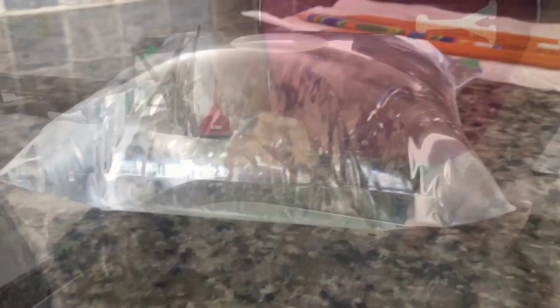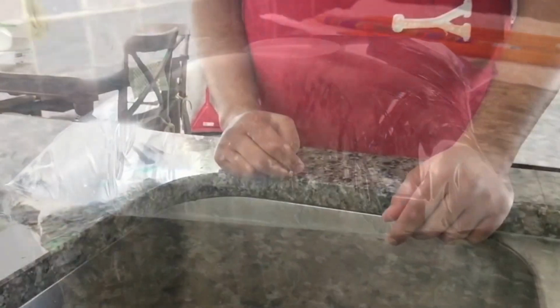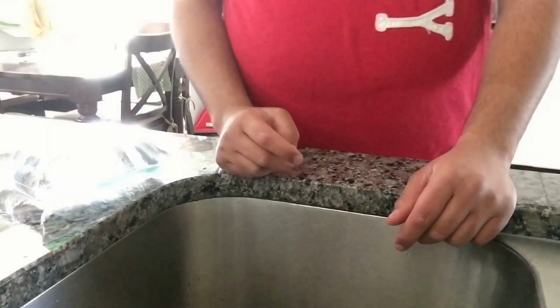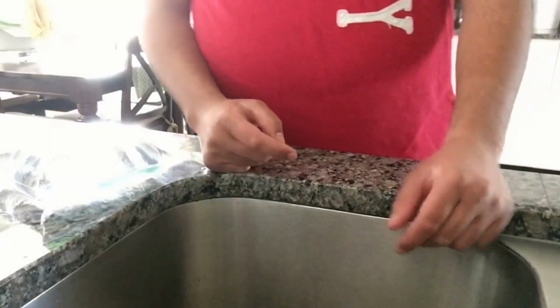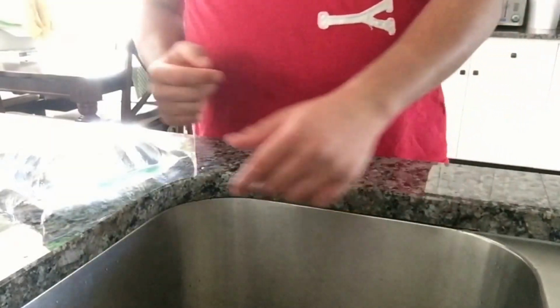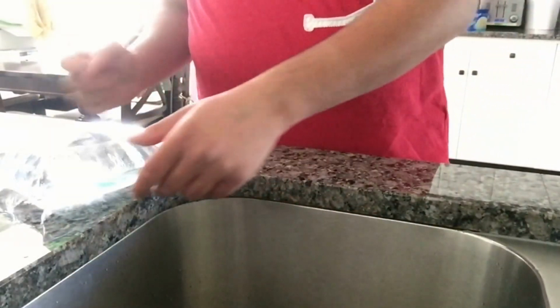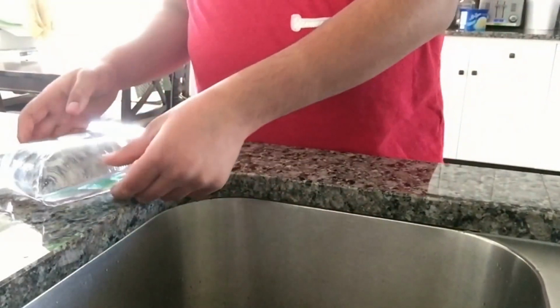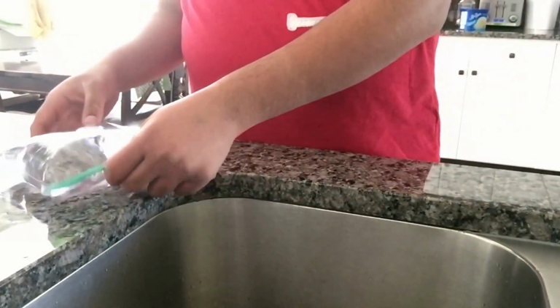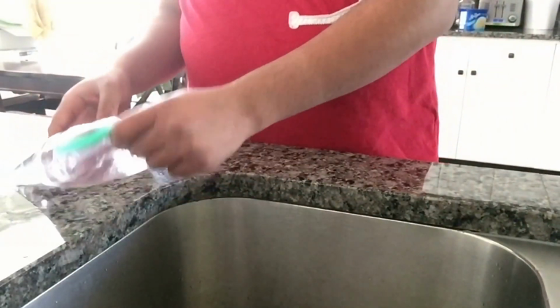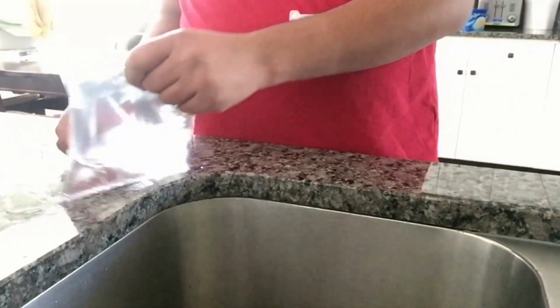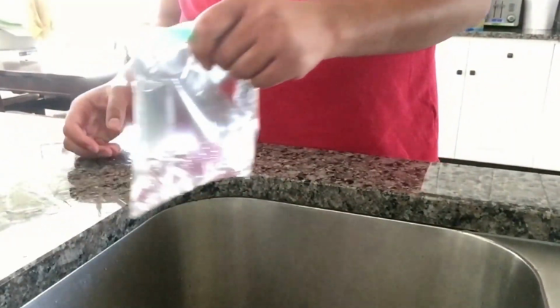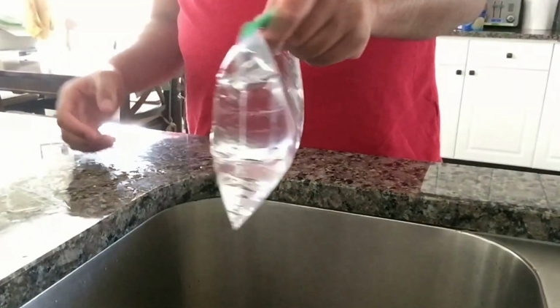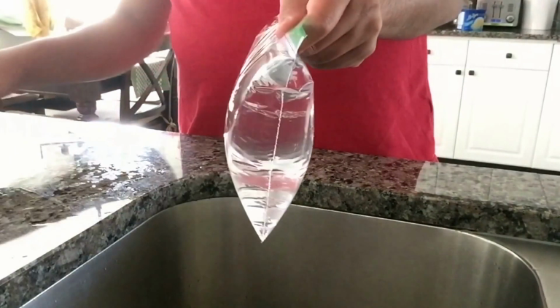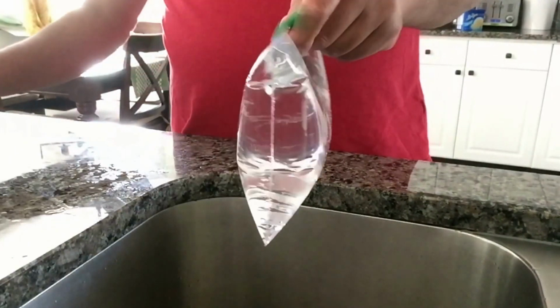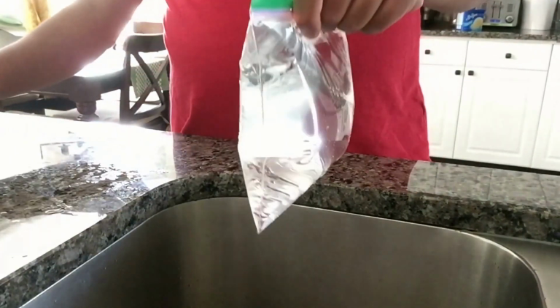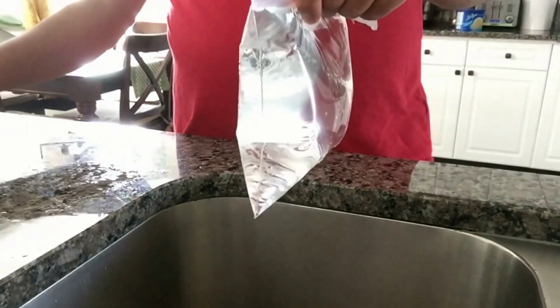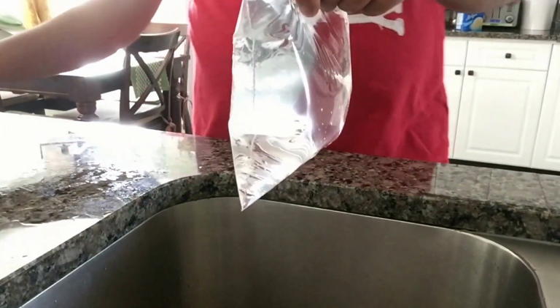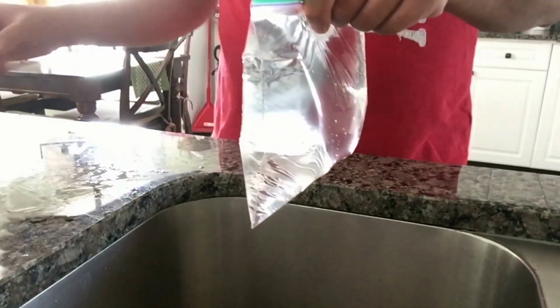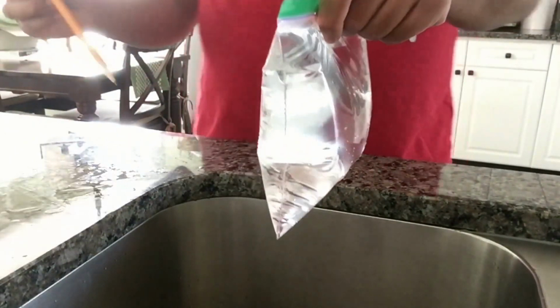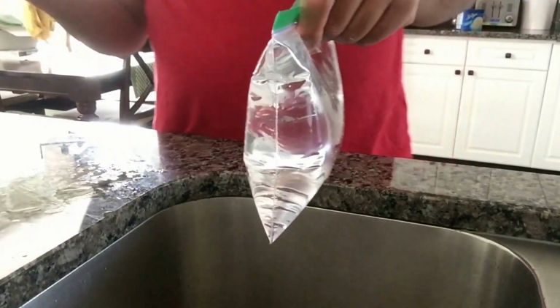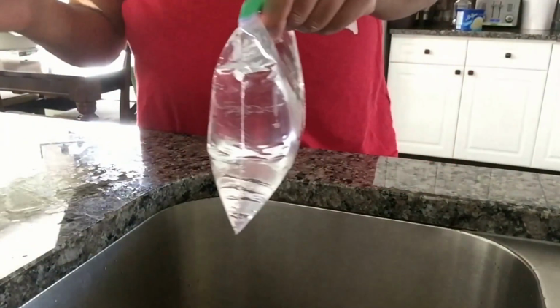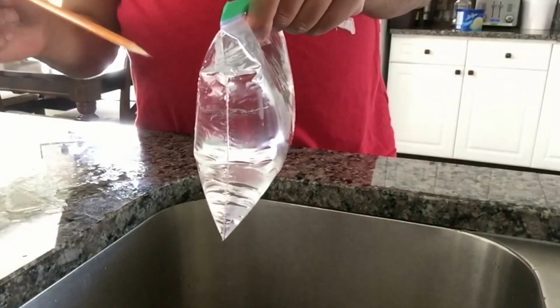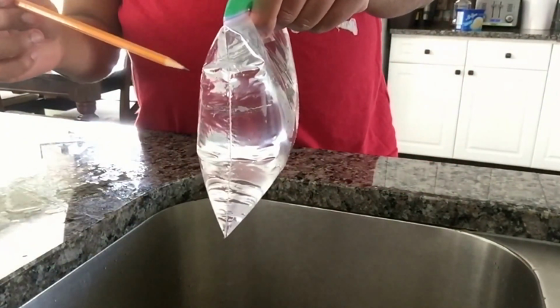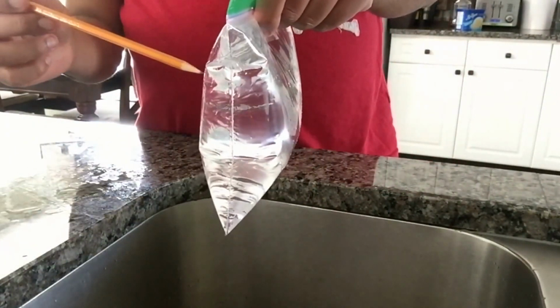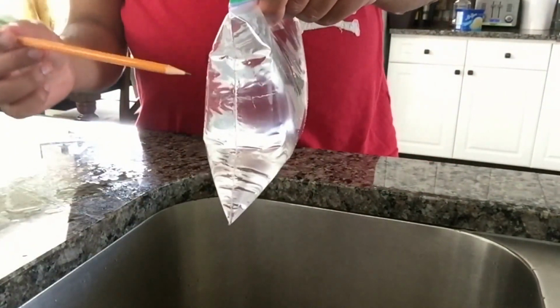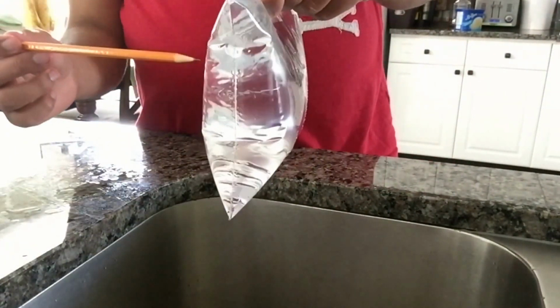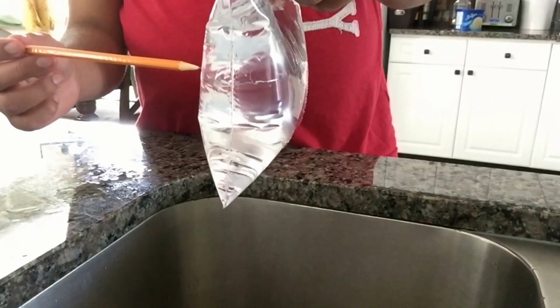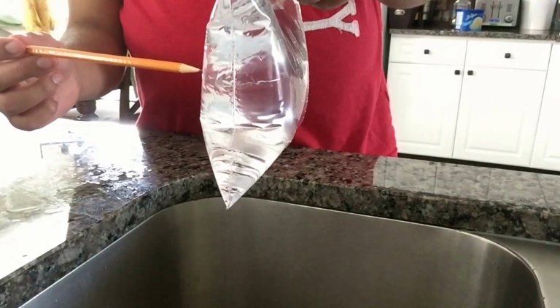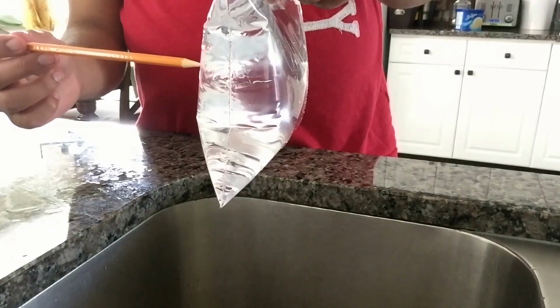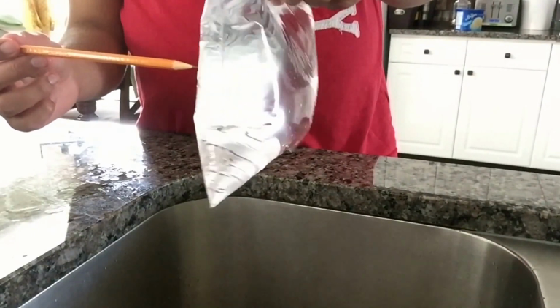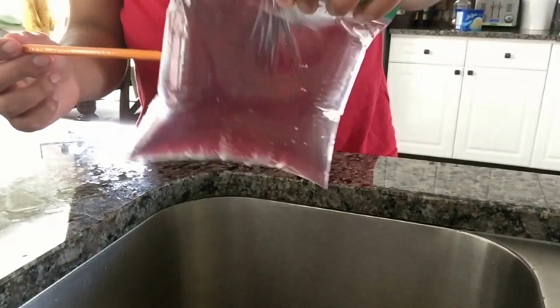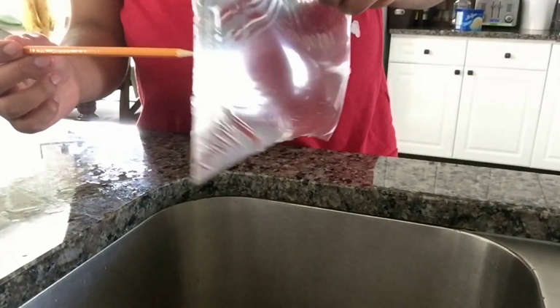Now to start the experiment — we lift the baggie with water right here. We have to poke a pencil right through it. Hopefully this works. Never done it before.